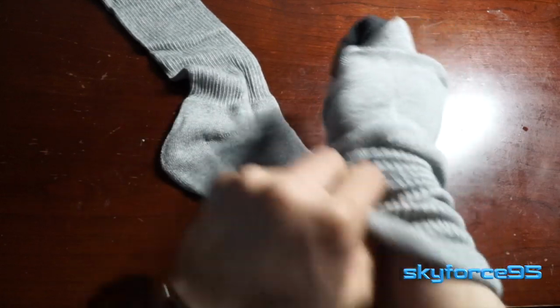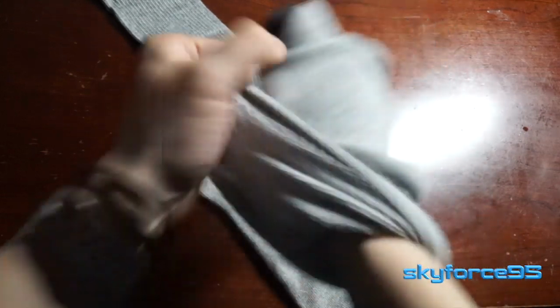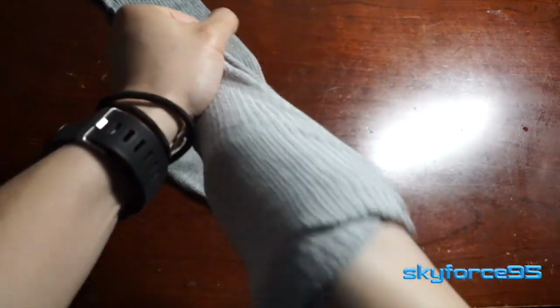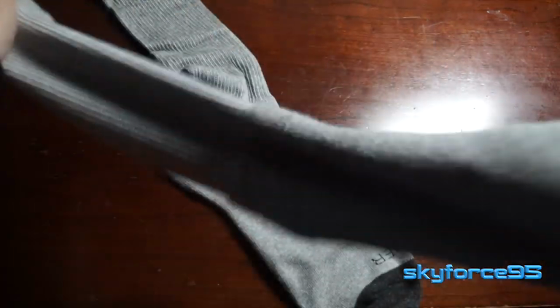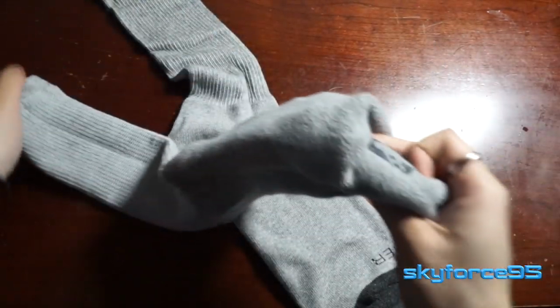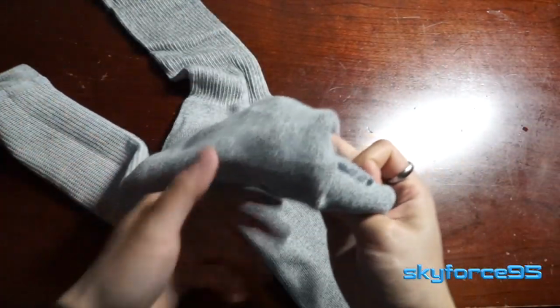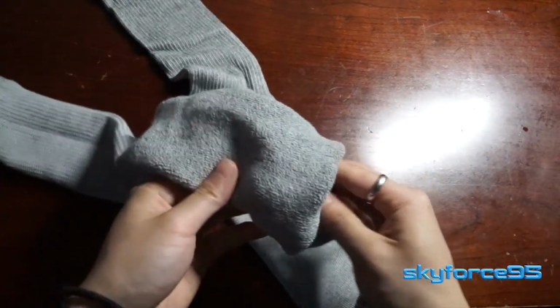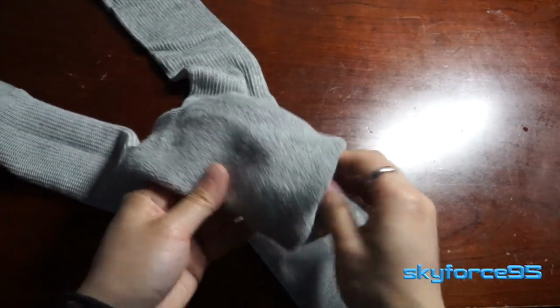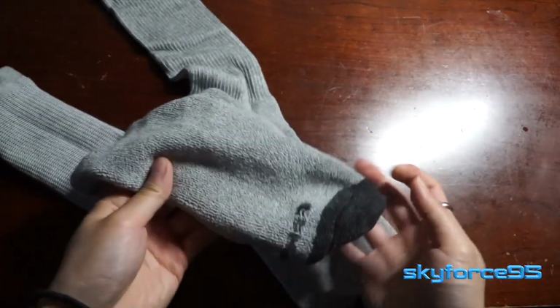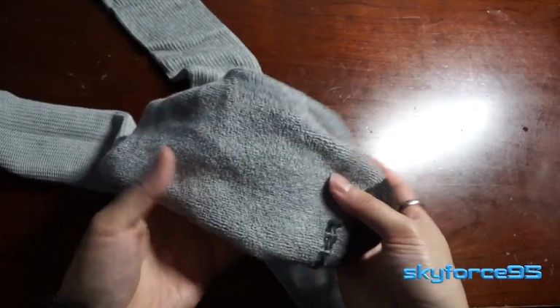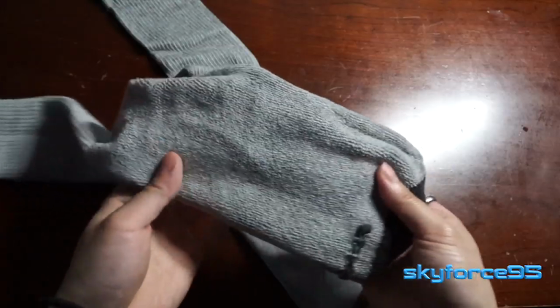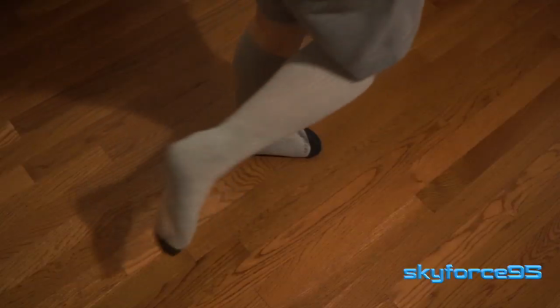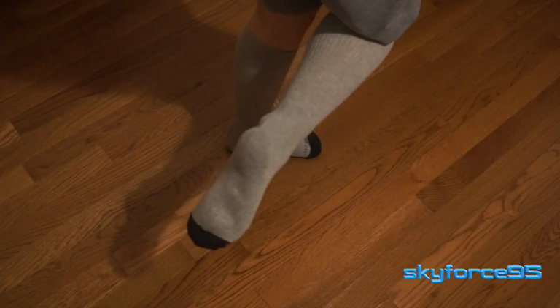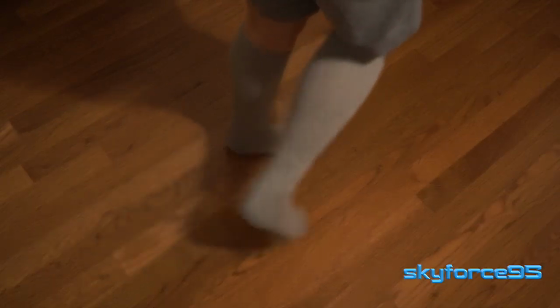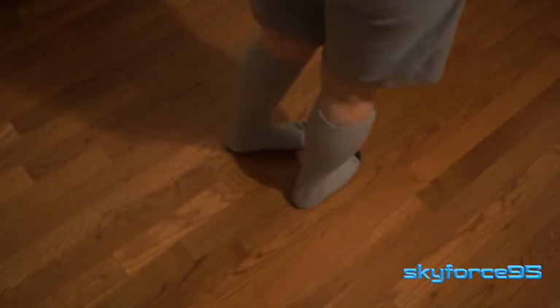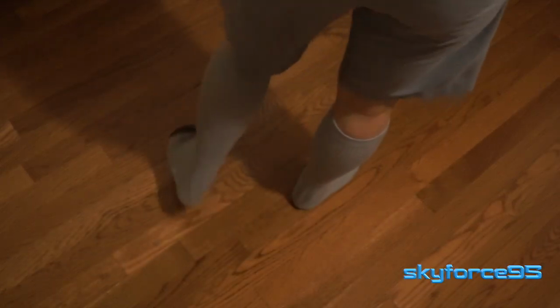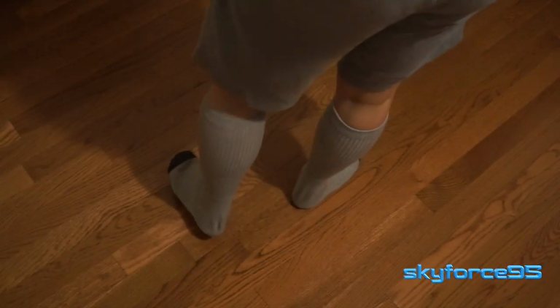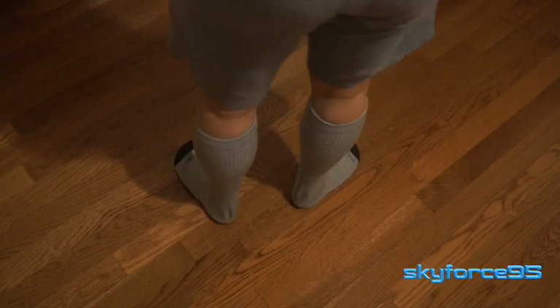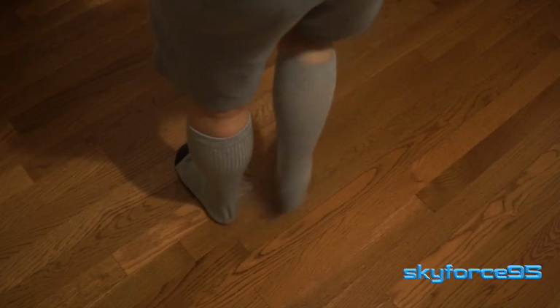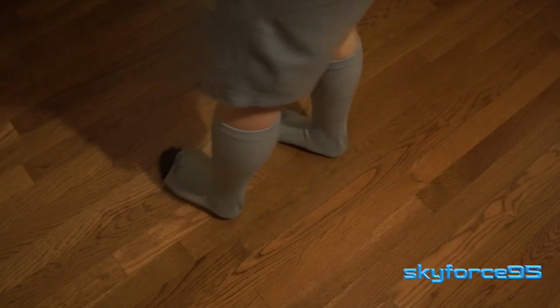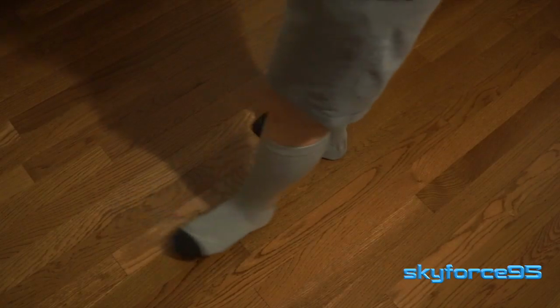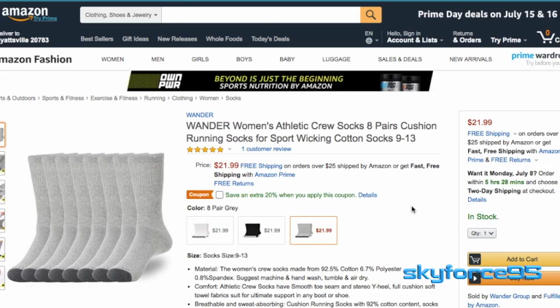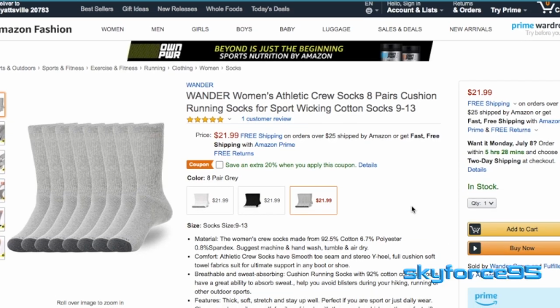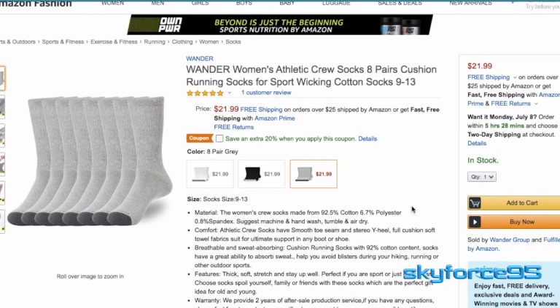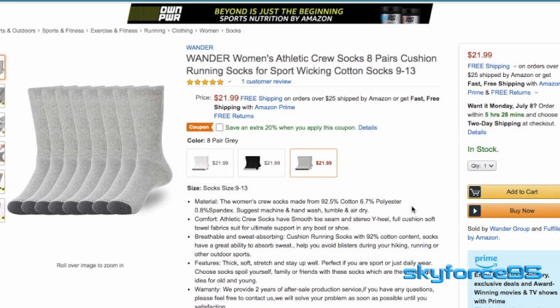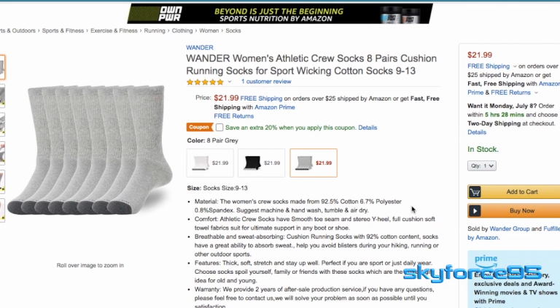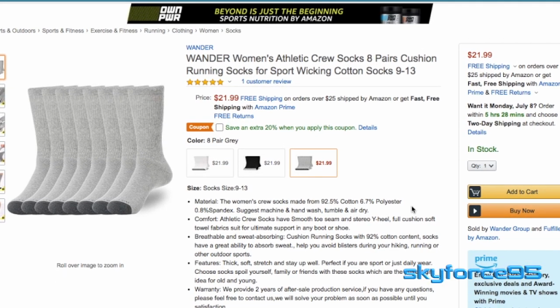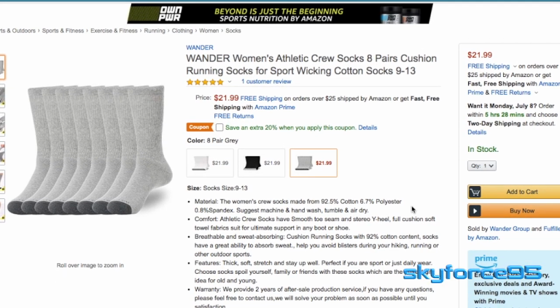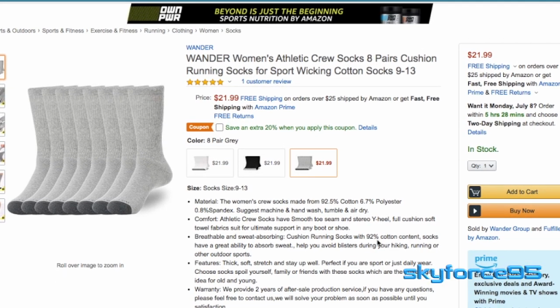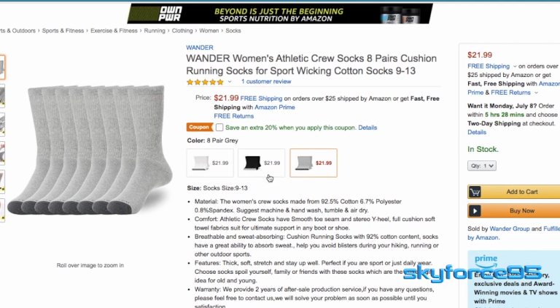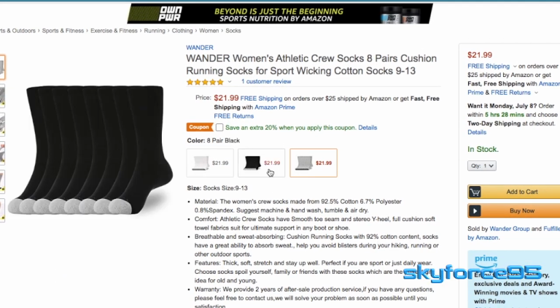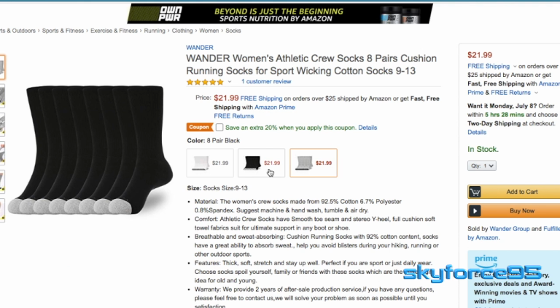What these do lack is any kind of arch support, so they're not narrow in the middle or anything like that. They are marketed as women's athletic crew socks, which I kind of feel is not an appropriate name for these kinds of socks.